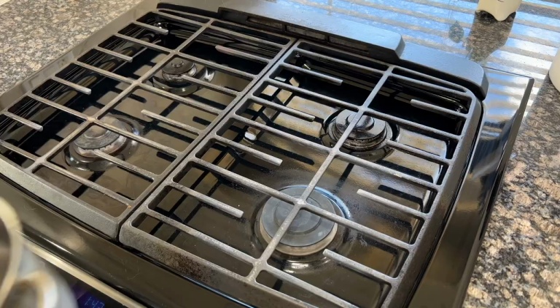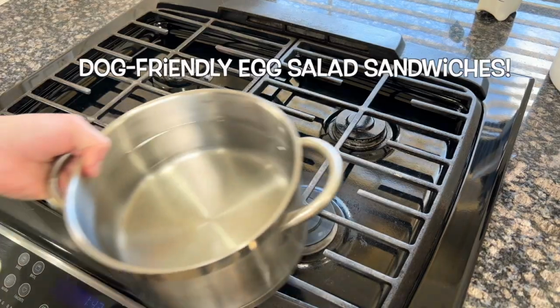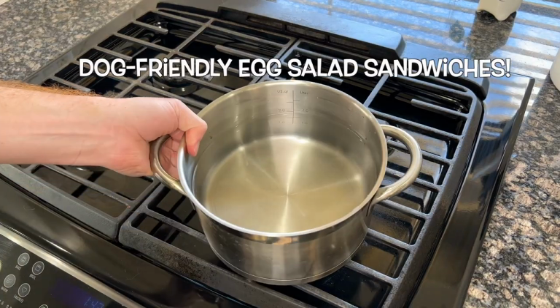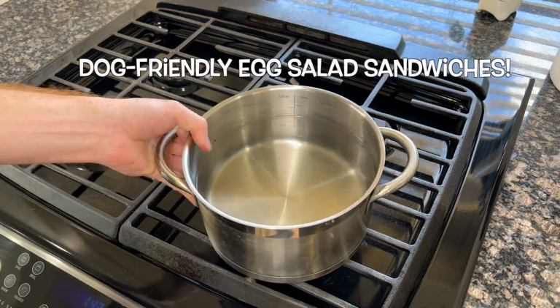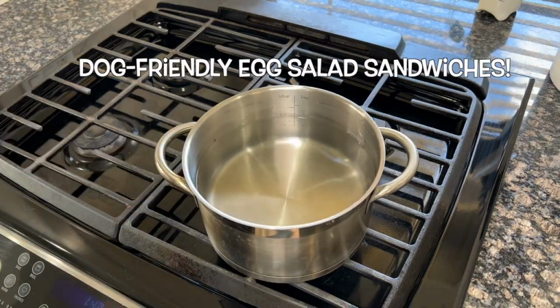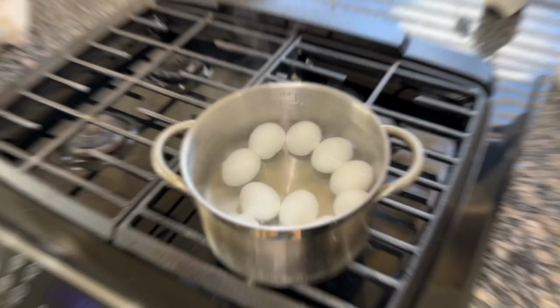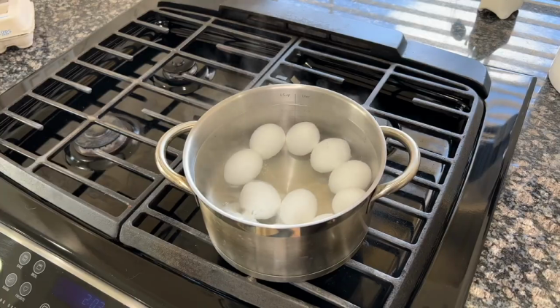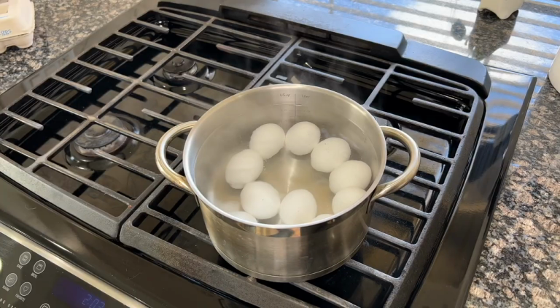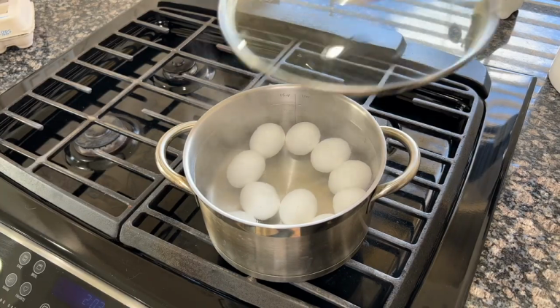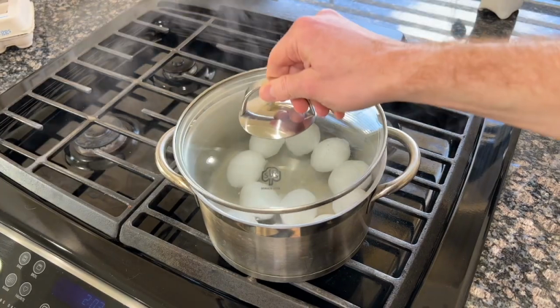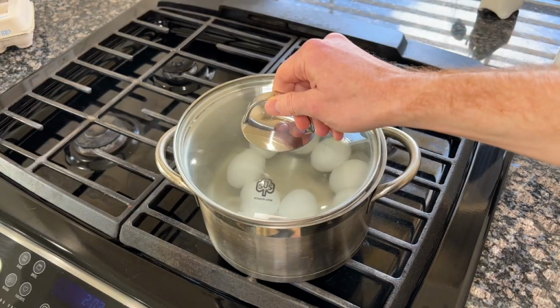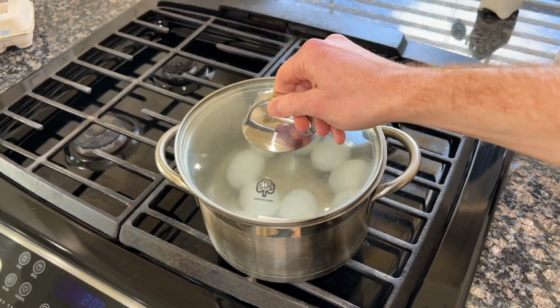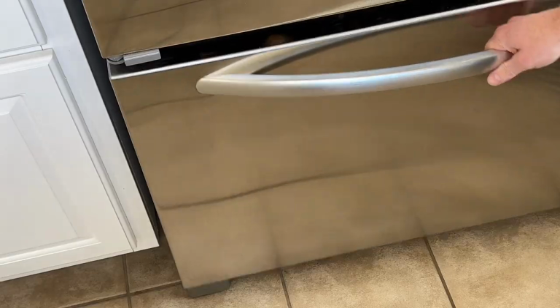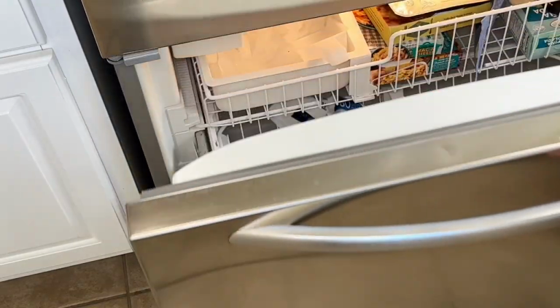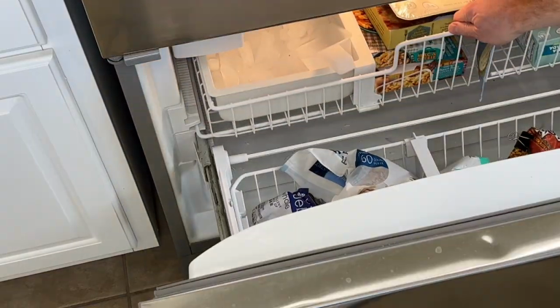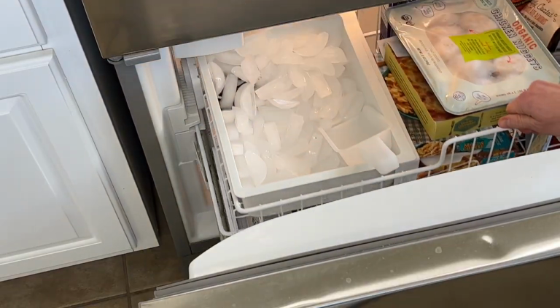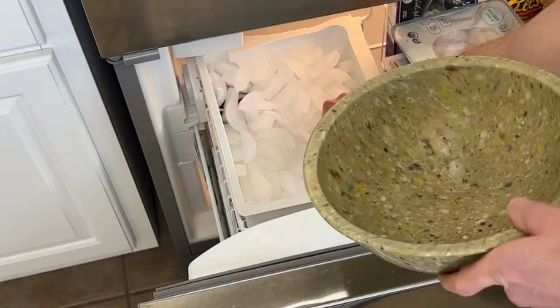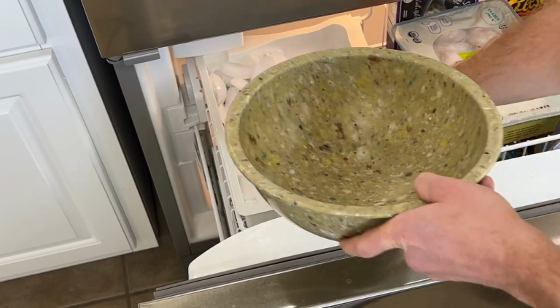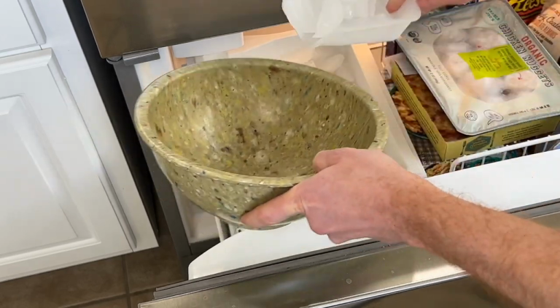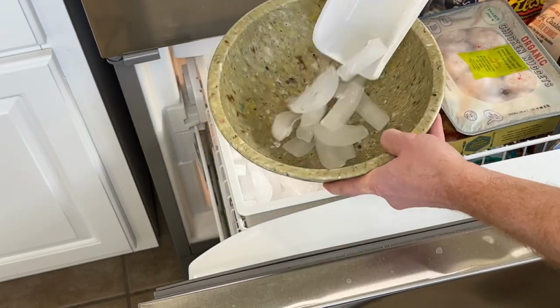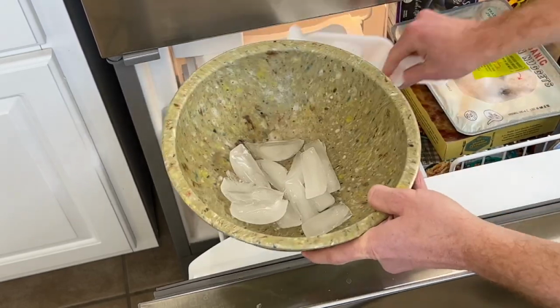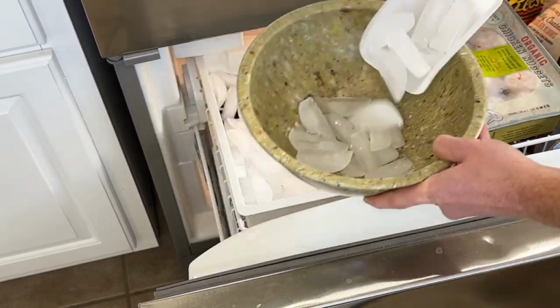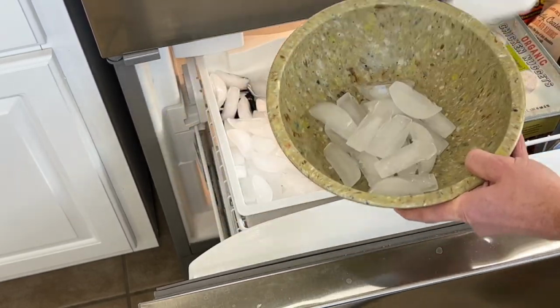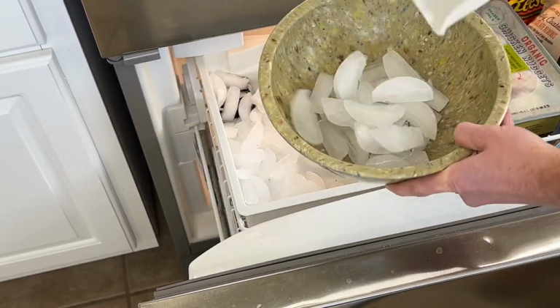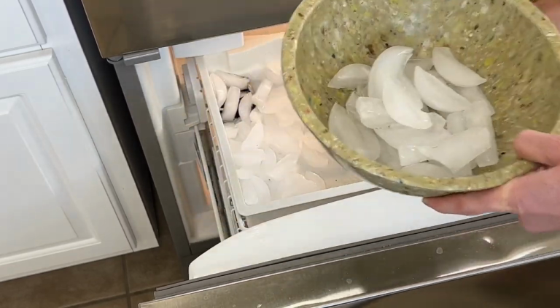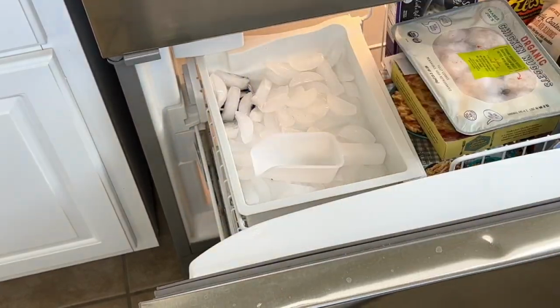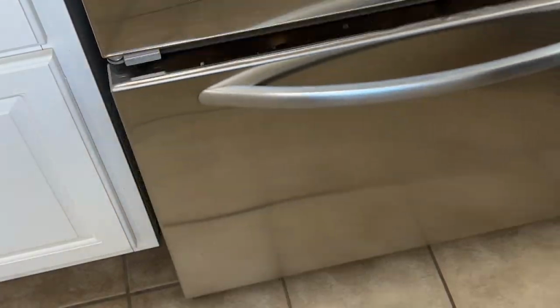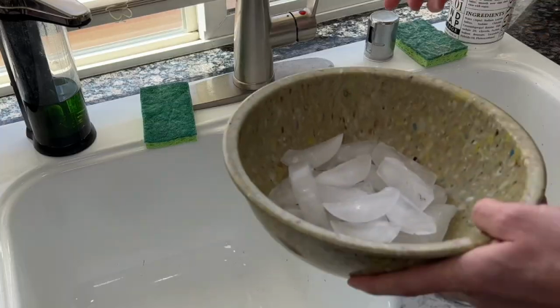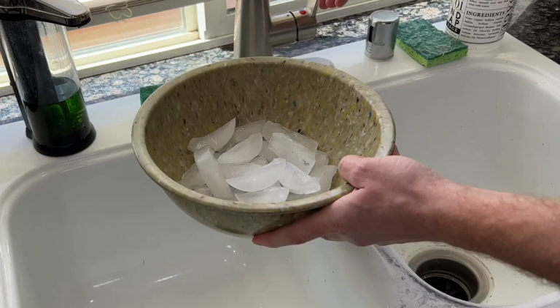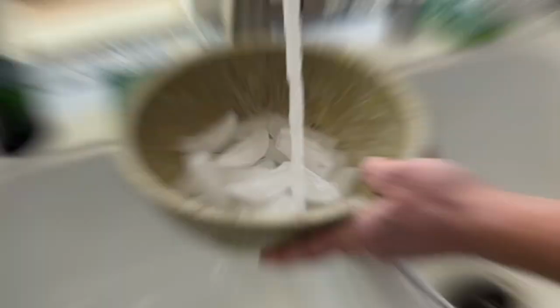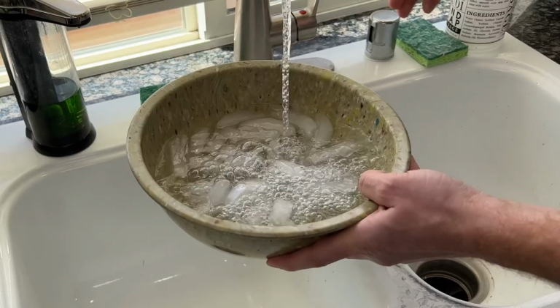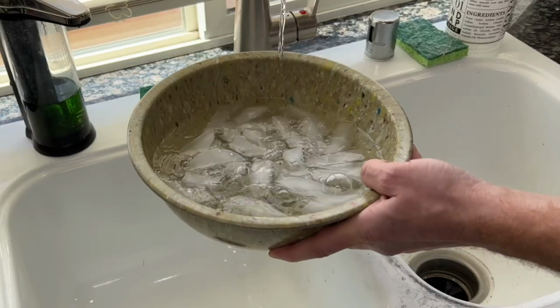Dog-friendly egg salad sandwich time. Let's get 10 of our eggs to a rolling boil and once we get their hot tub going, we'll cover them up and let them cook for 10 to 12 minutes. And while those eggies cook, we've got to make their ice bath because it's important that we shock their temperature once they've soaked for a while.